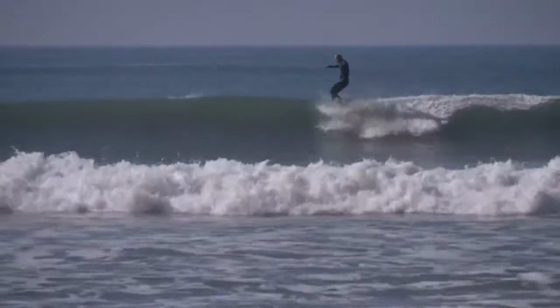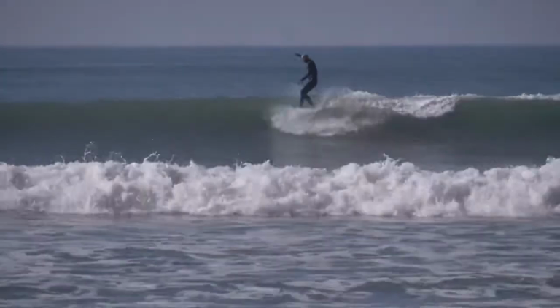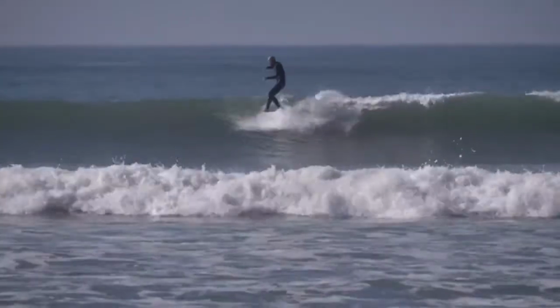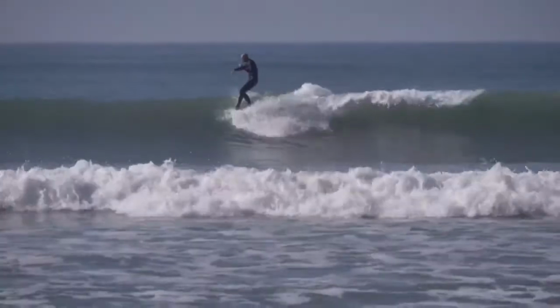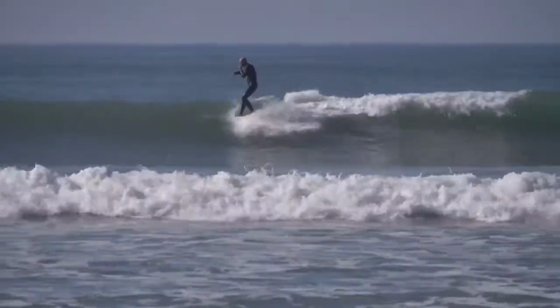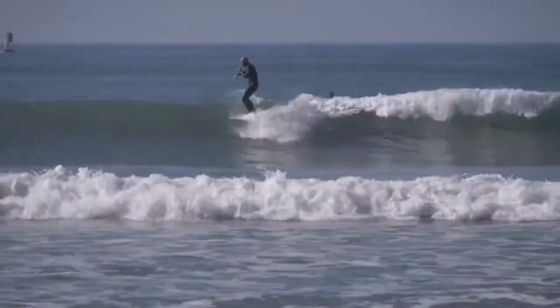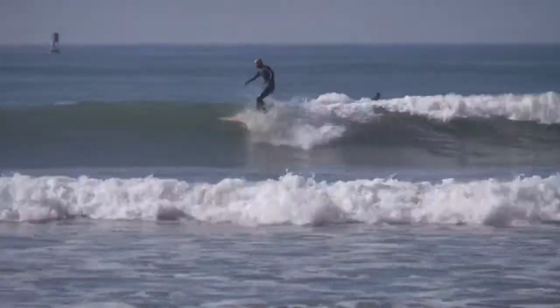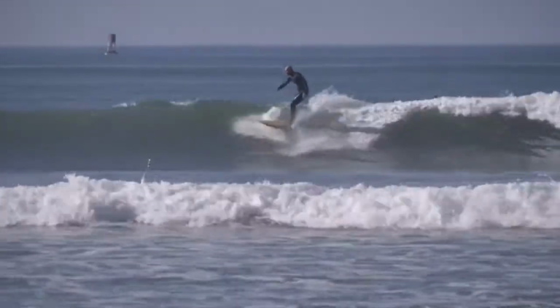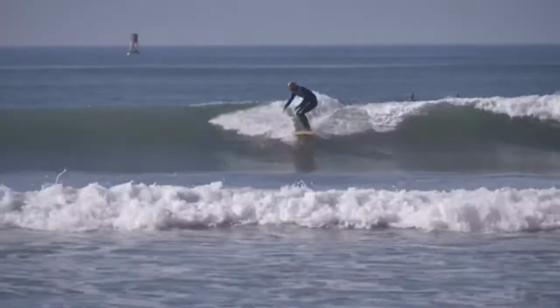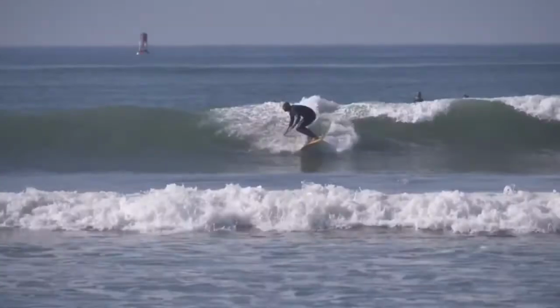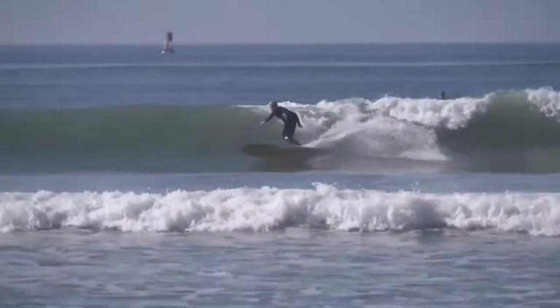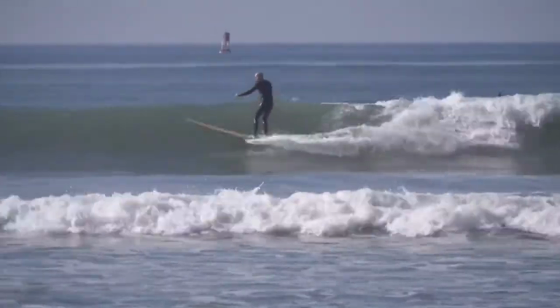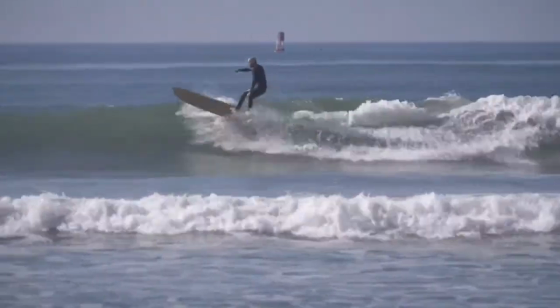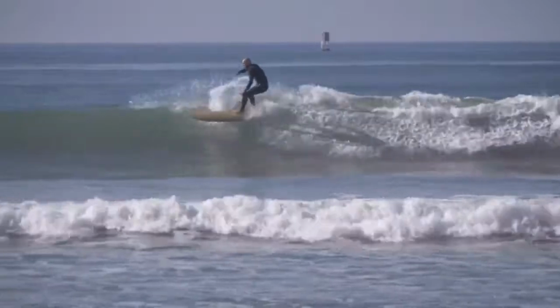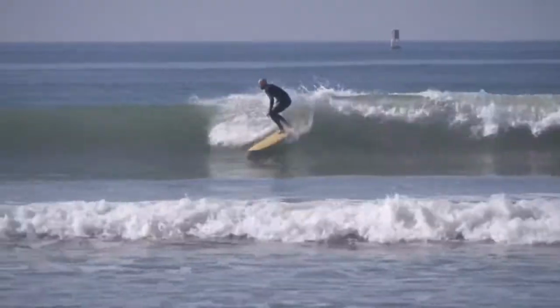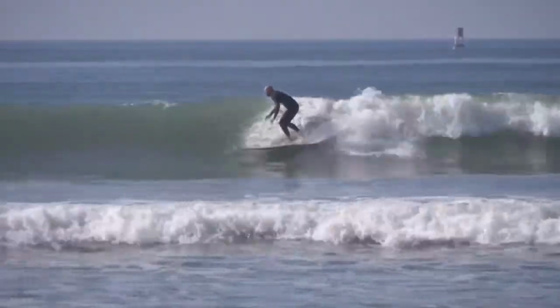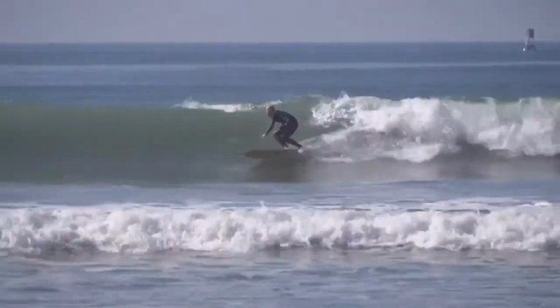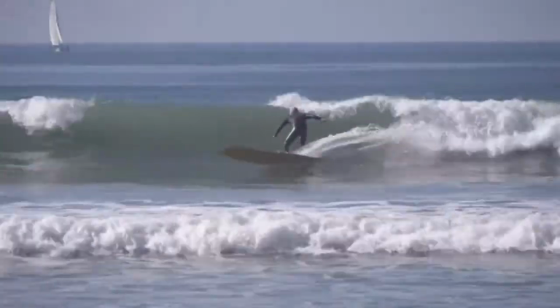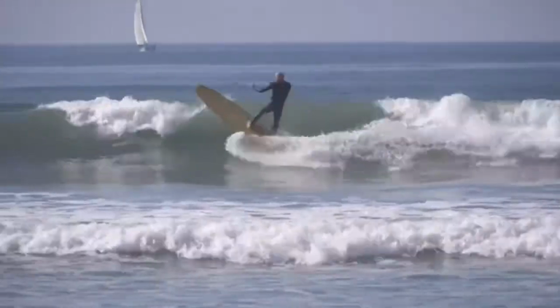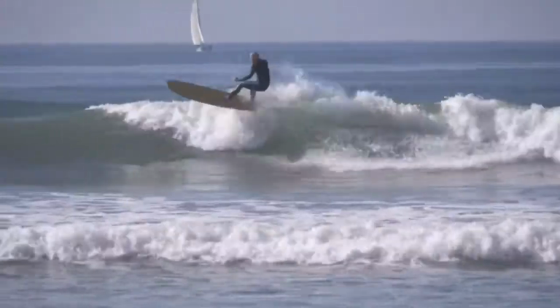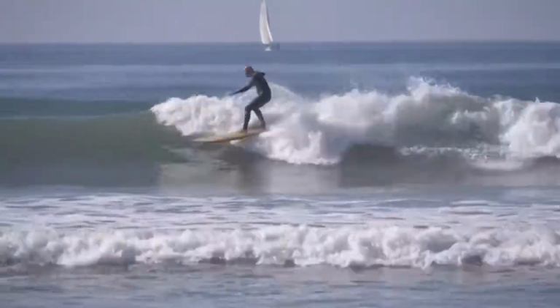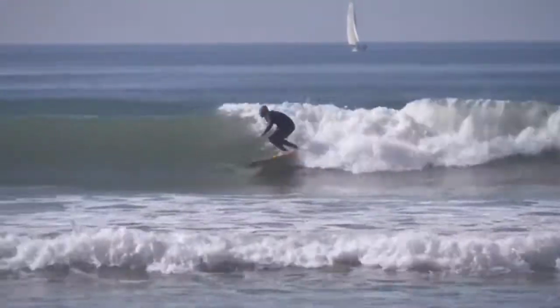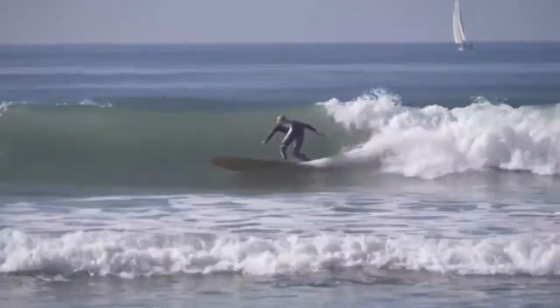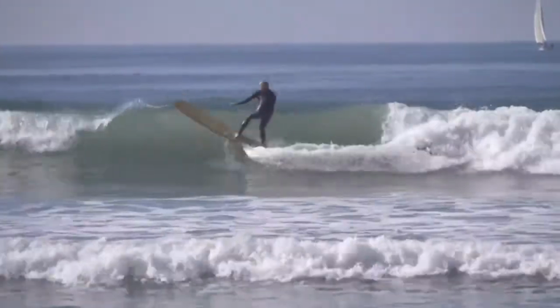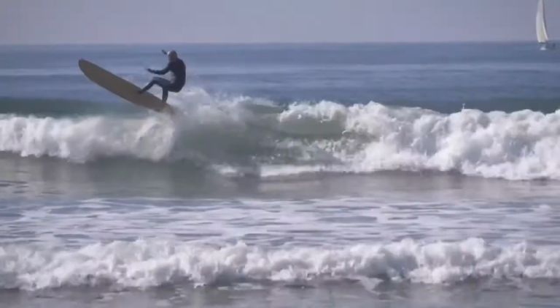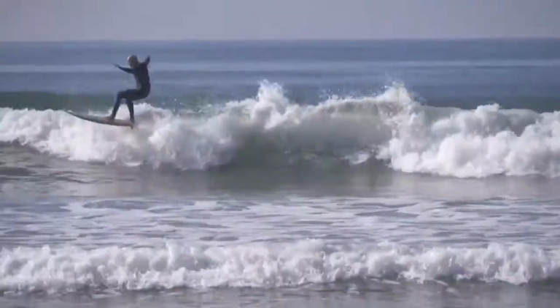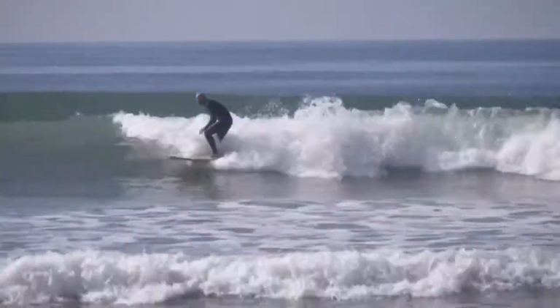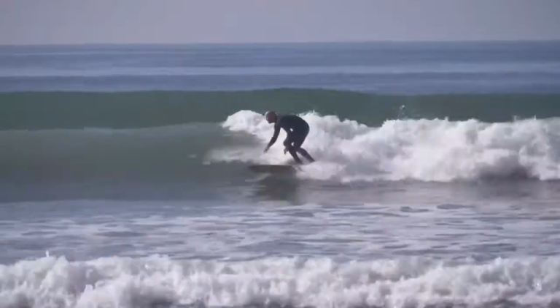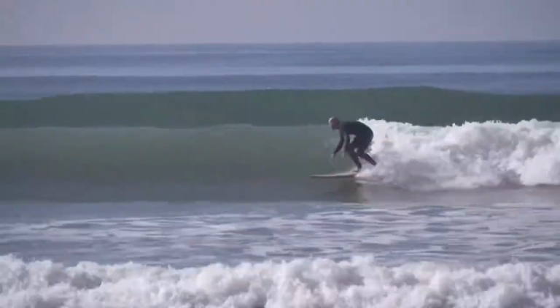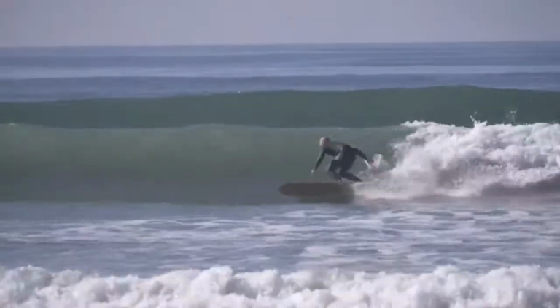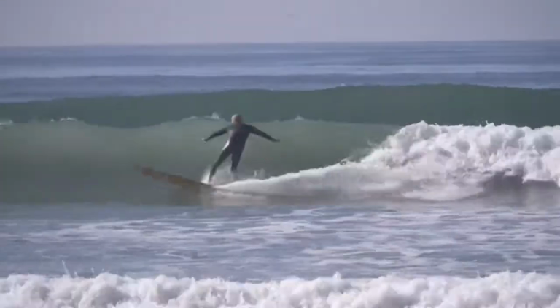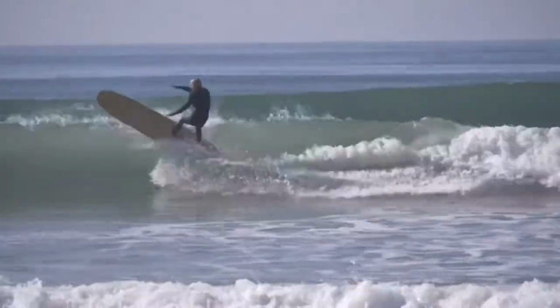This board was designed for guys who don't know what they want. They want something traditional that'll work when it's small, but they also want something that's performance for when the surf picks up a bit. This is basically an all-in-one longboard.